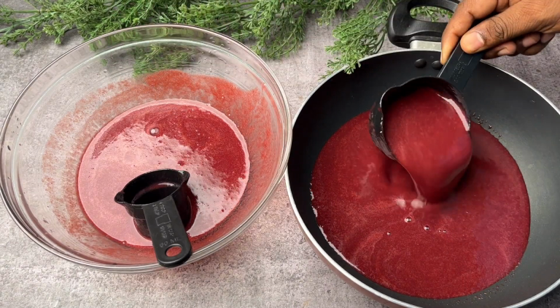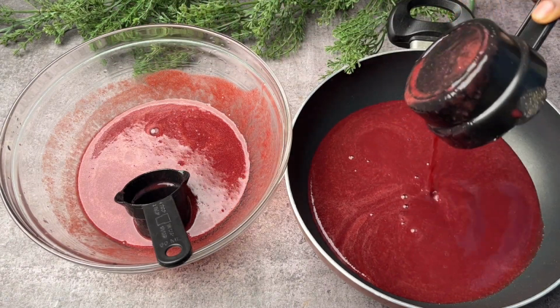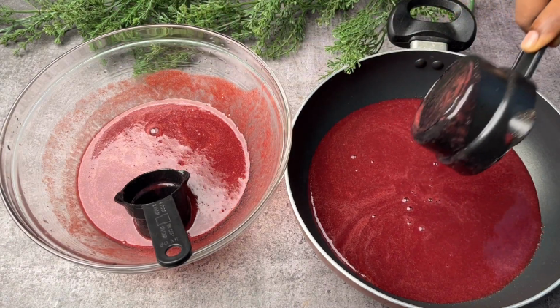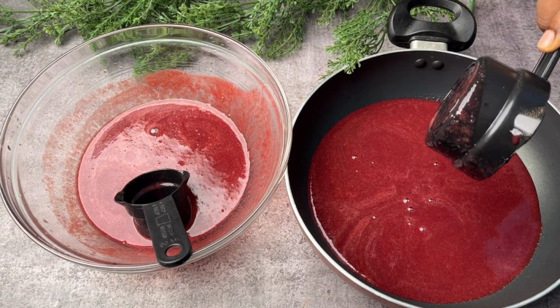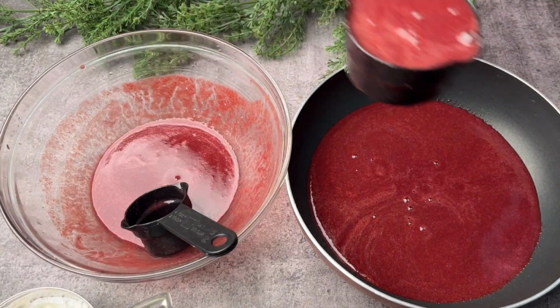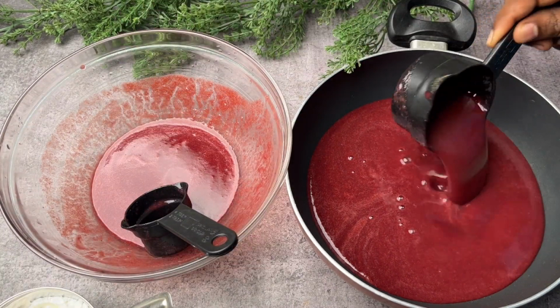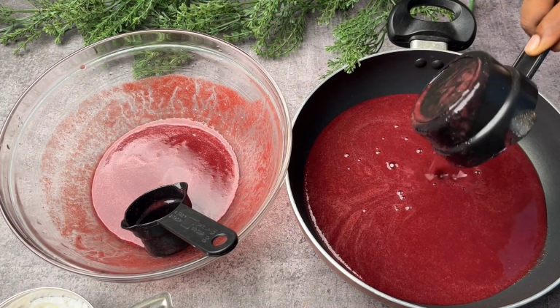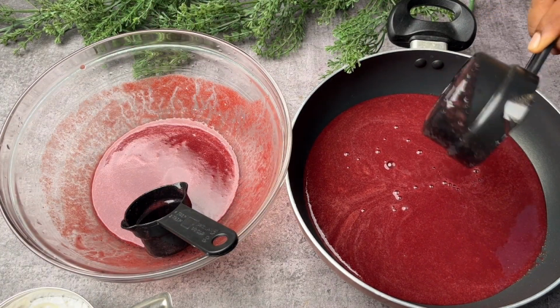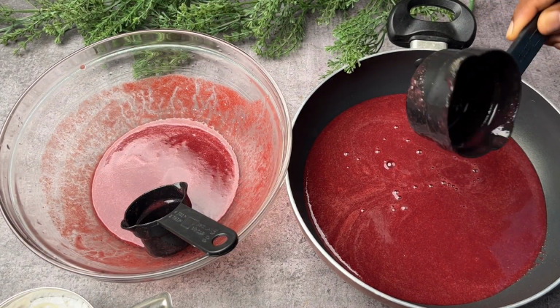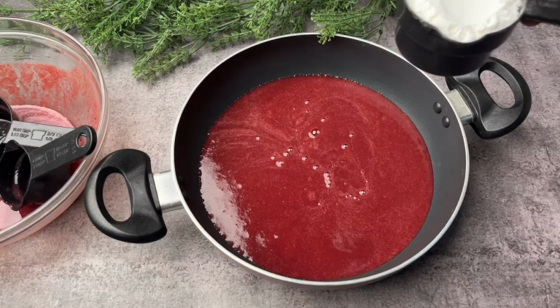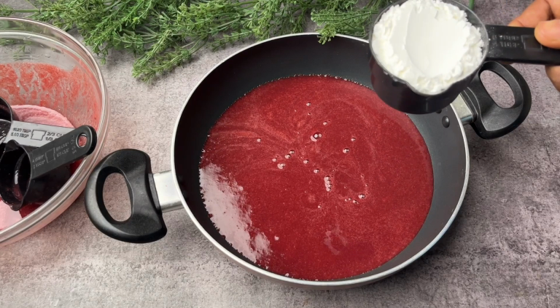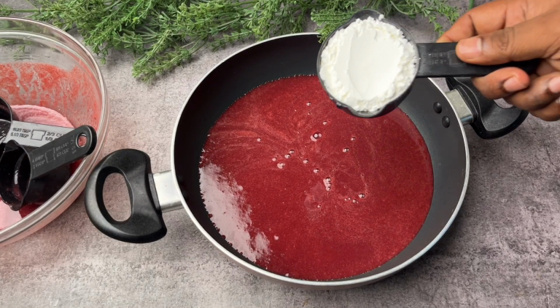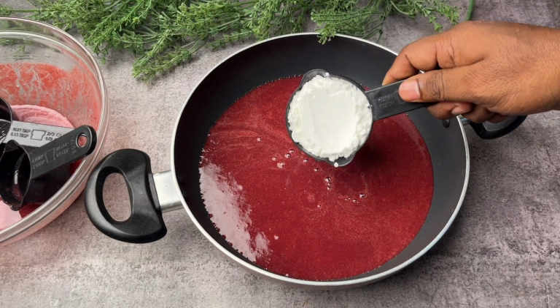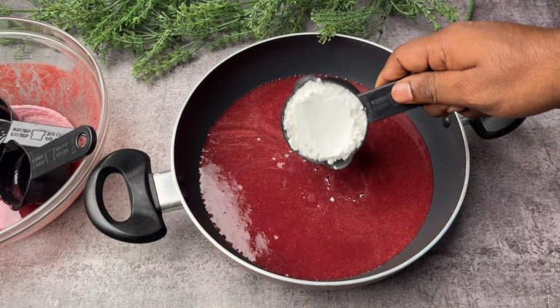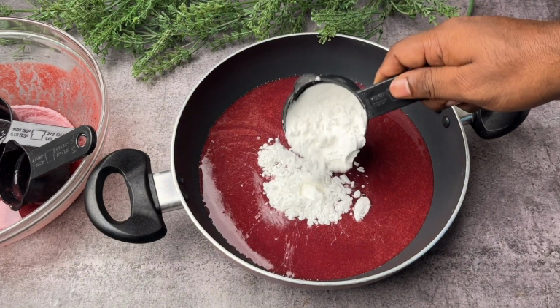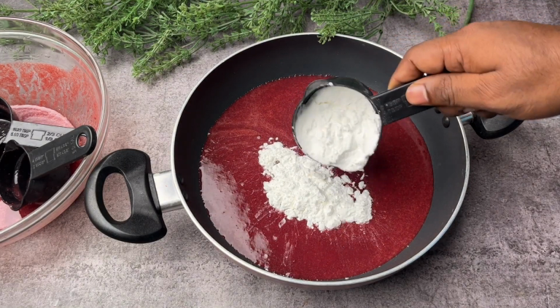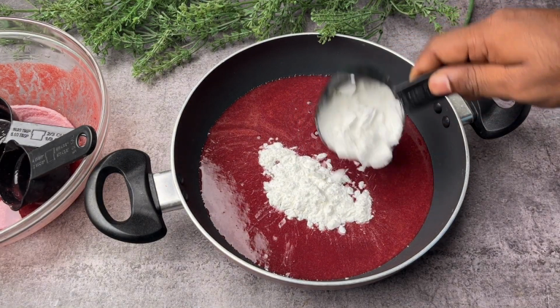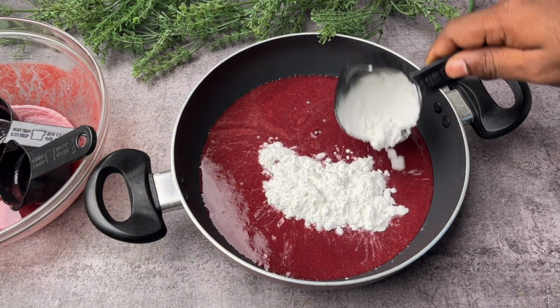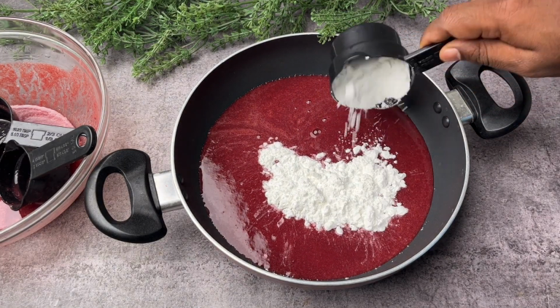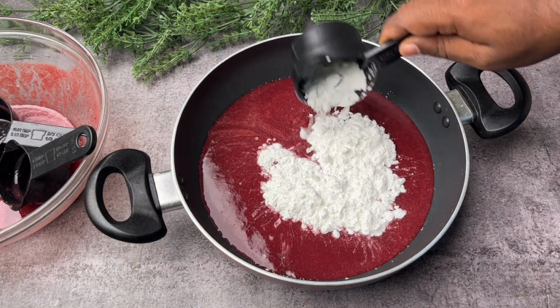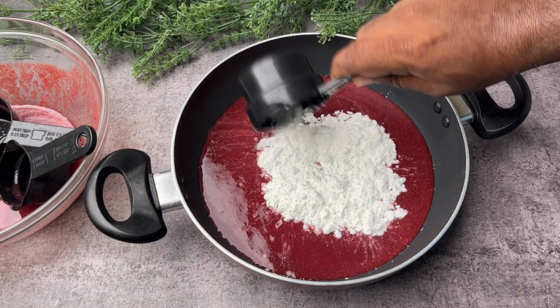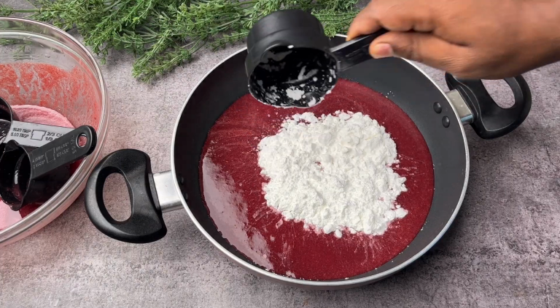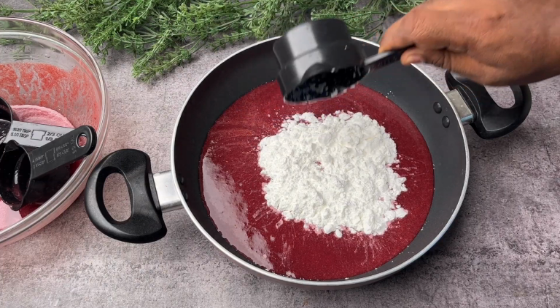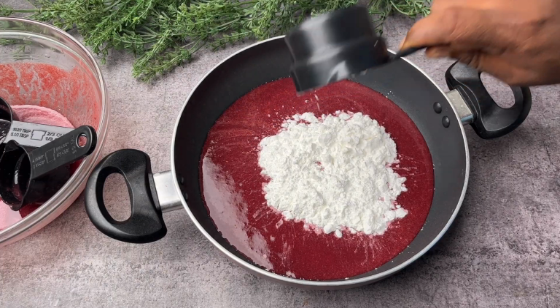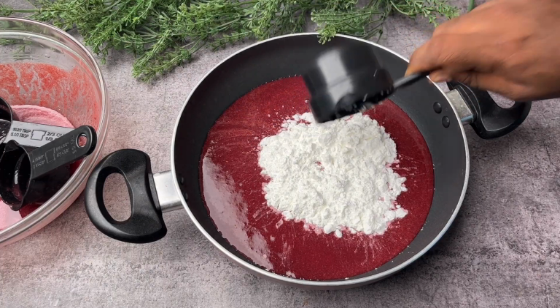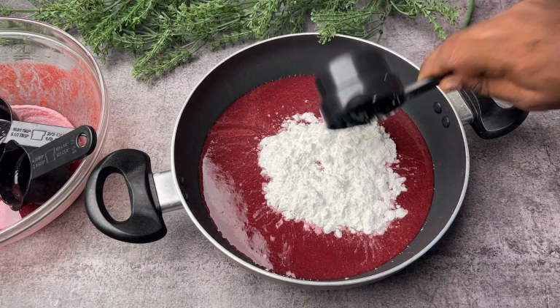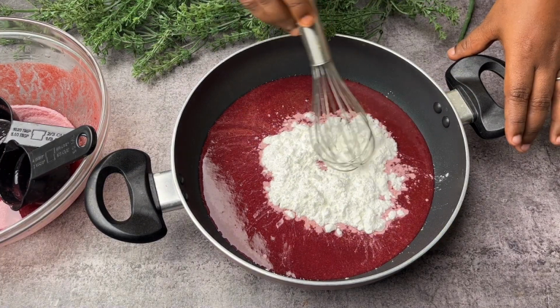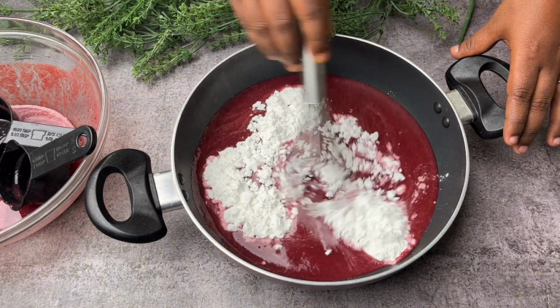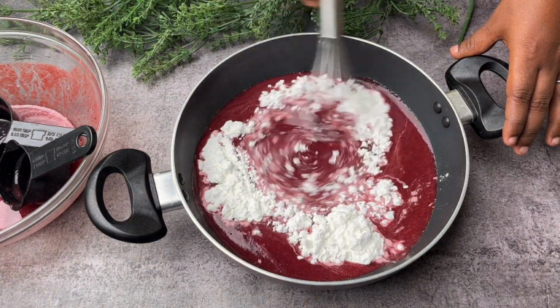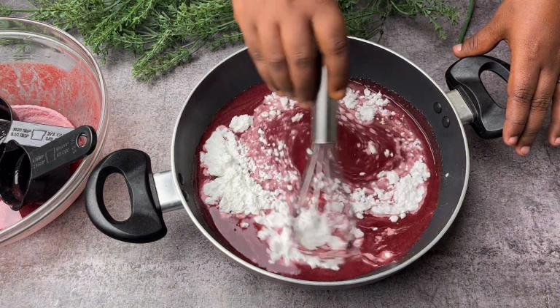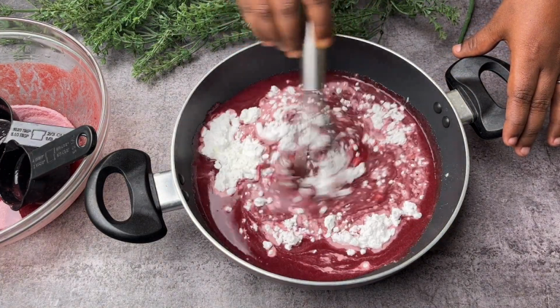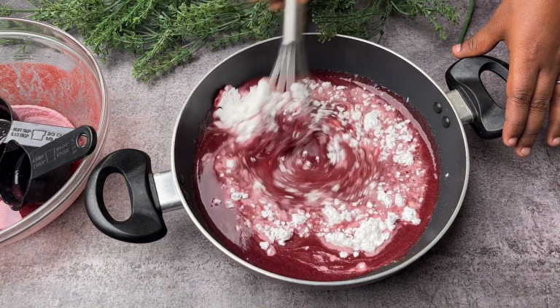Here I have added four and a half cups of grape juice into the pan. For four and a half cups of grape juice, I have added one full cup of corn flour, that is eight tablespoons of corn flour.